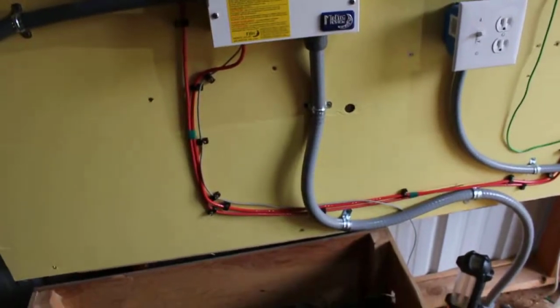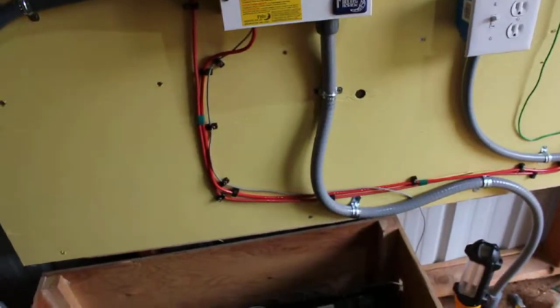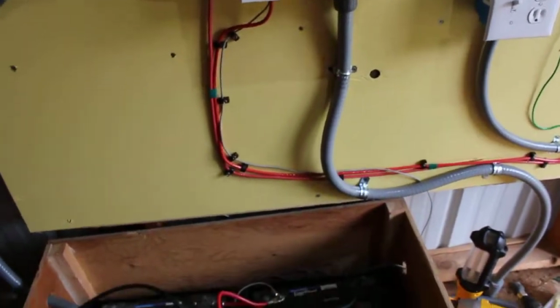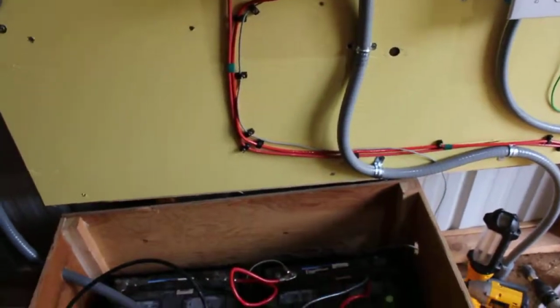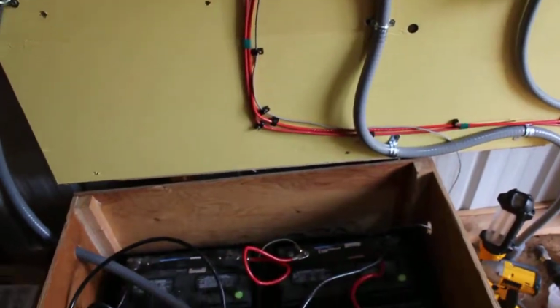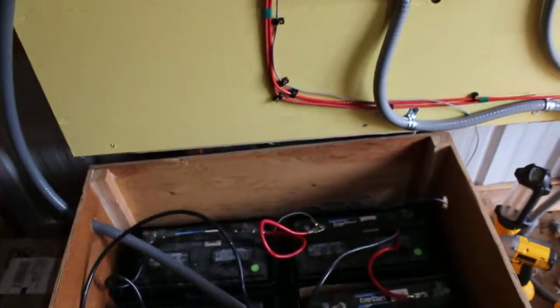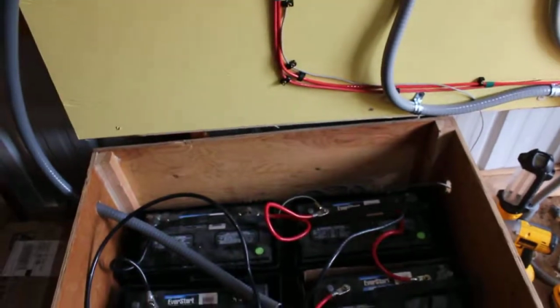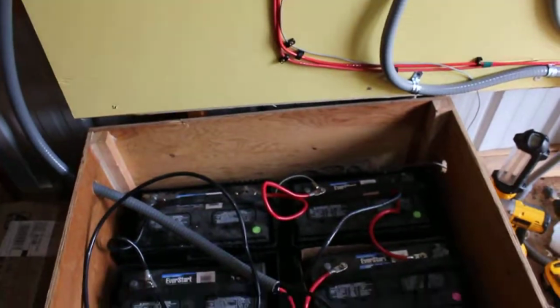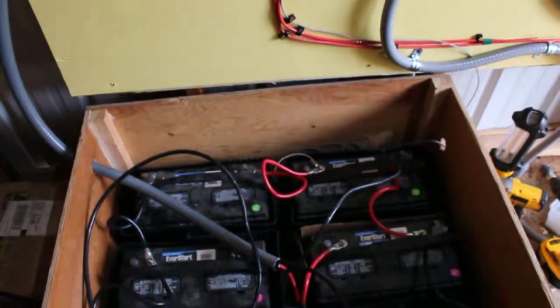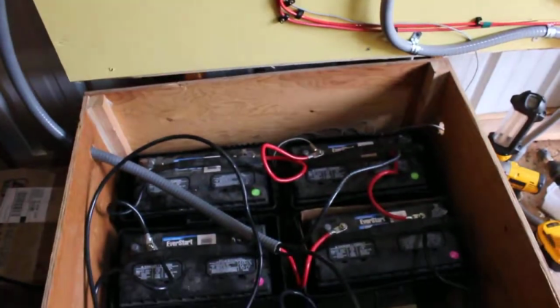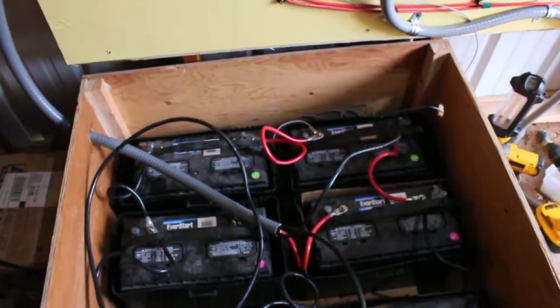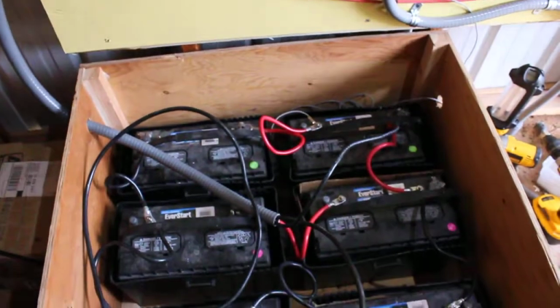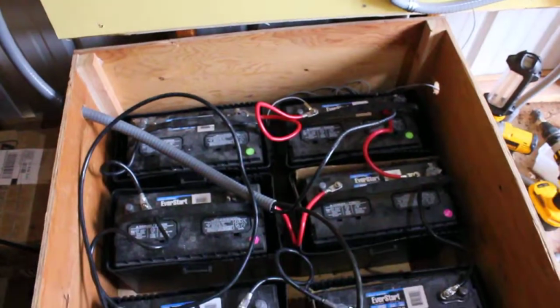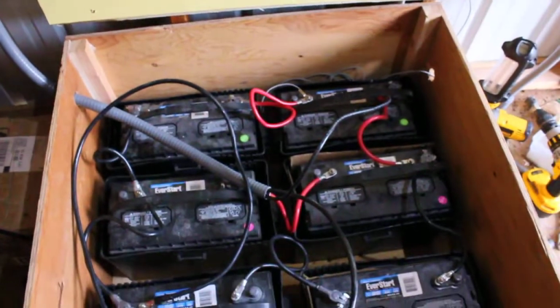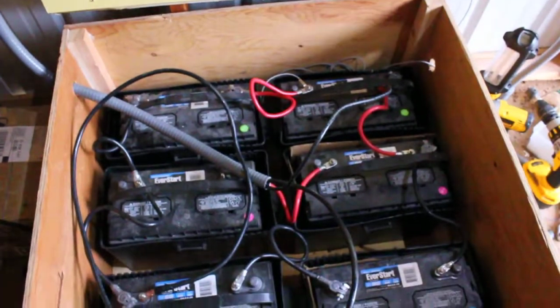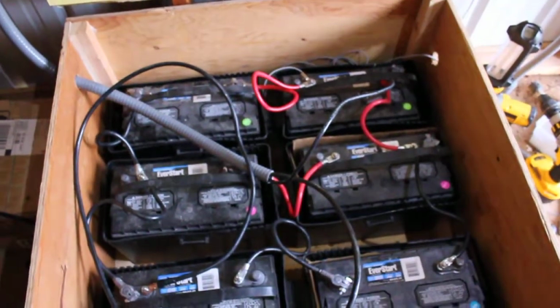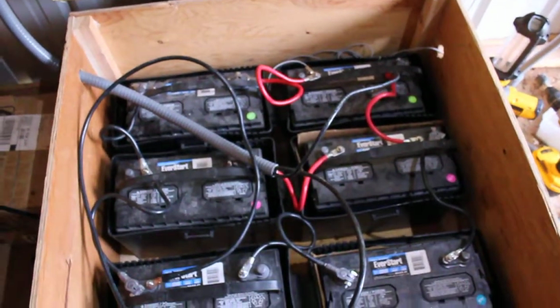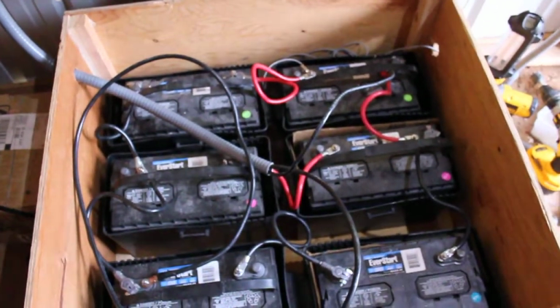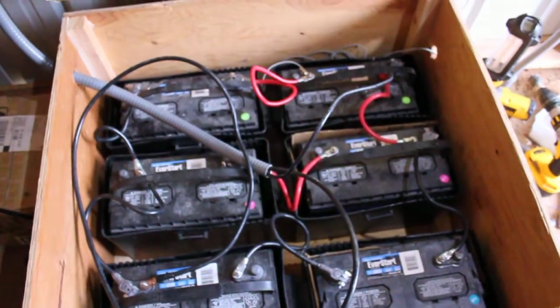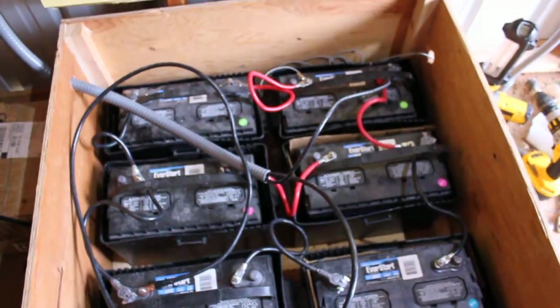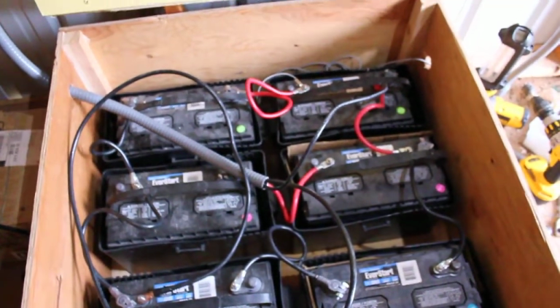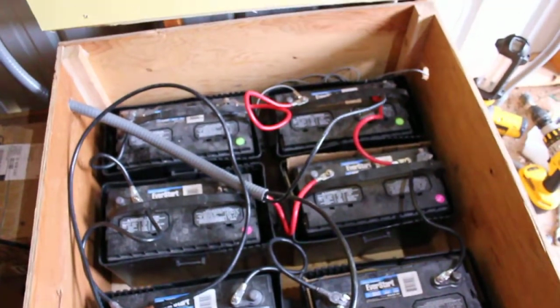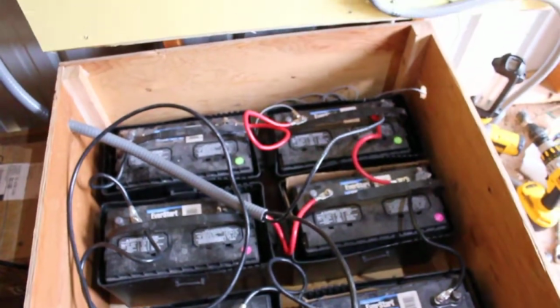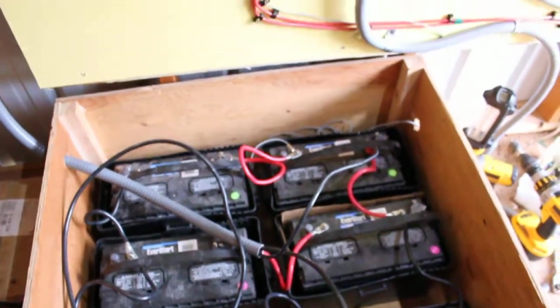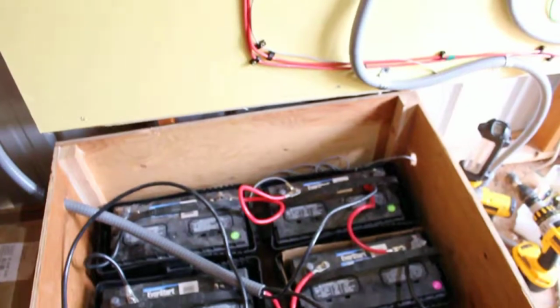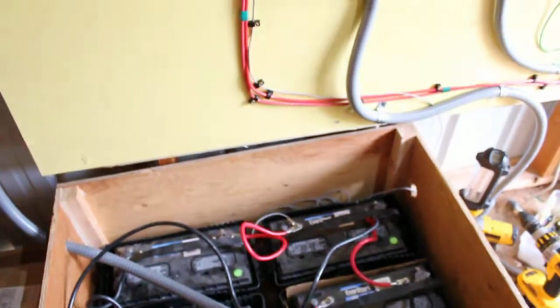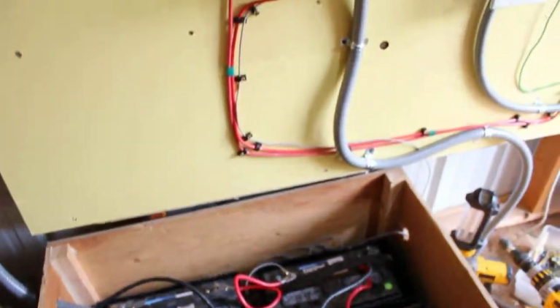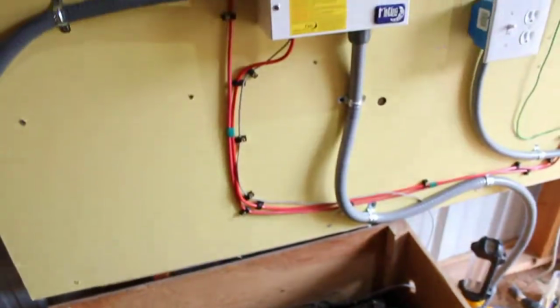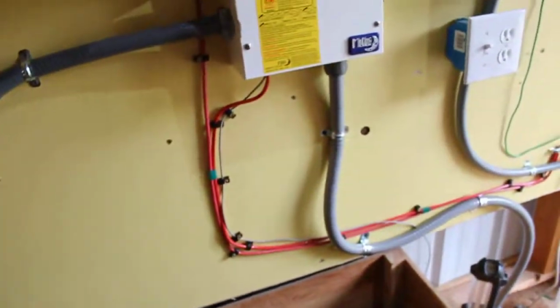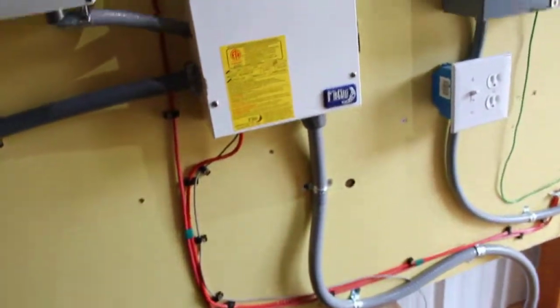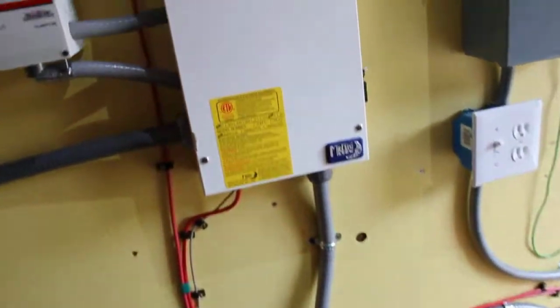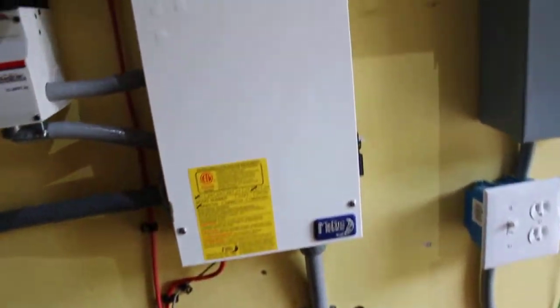There's the battery bank so far down there. It's not pretty yet, but you know — there's some tidying up to do.